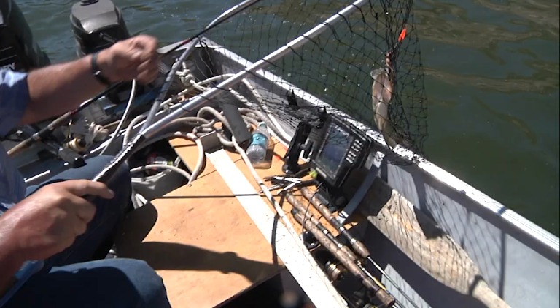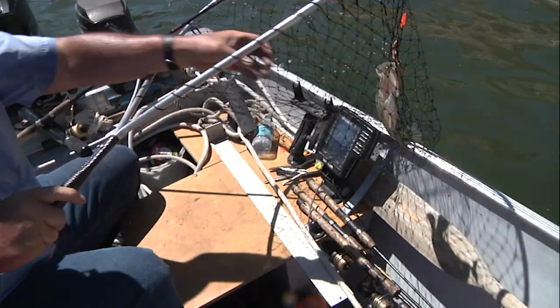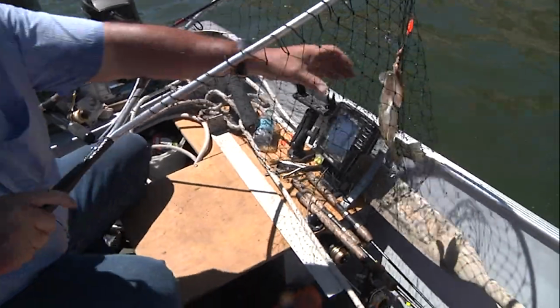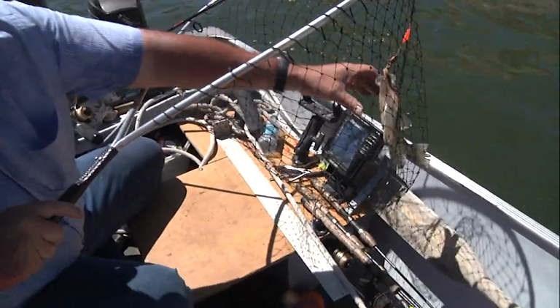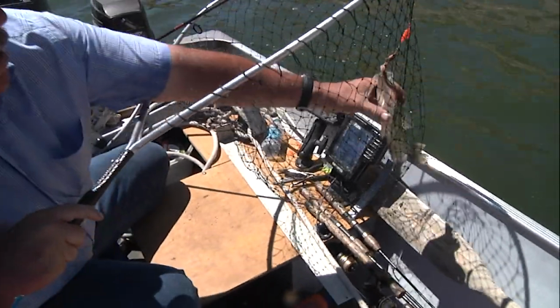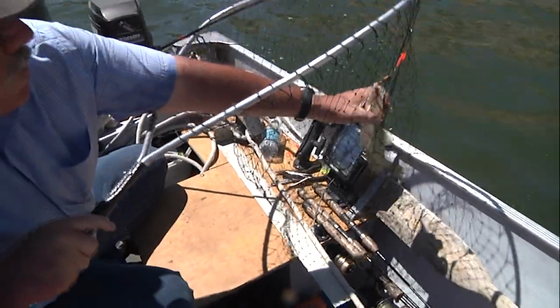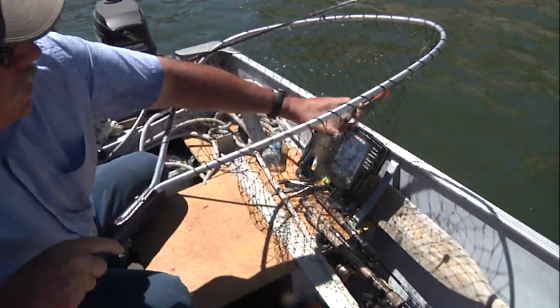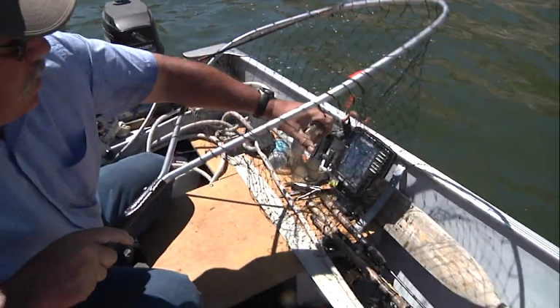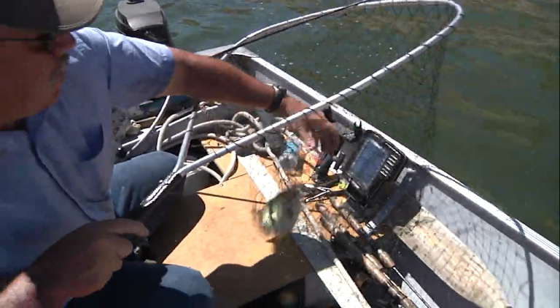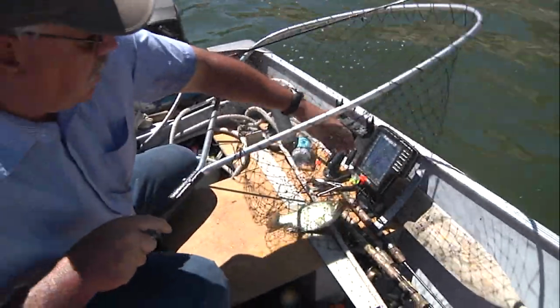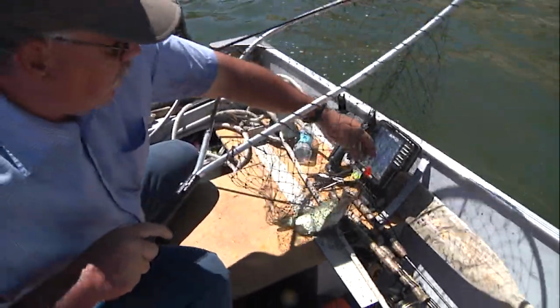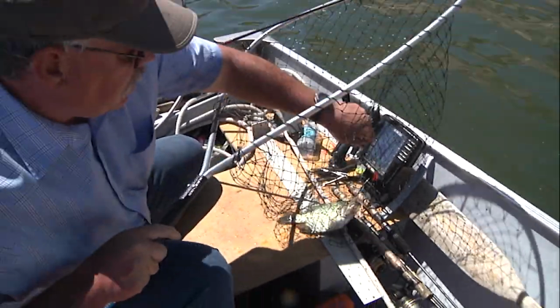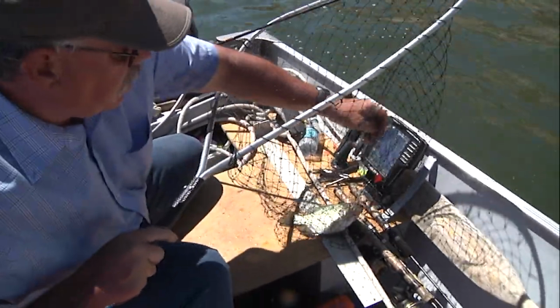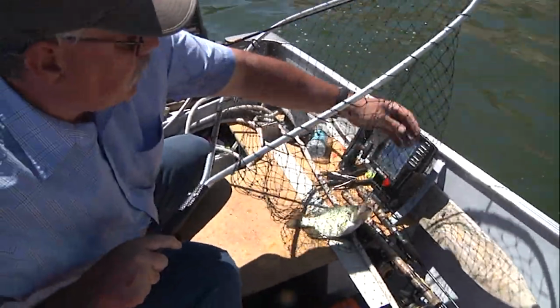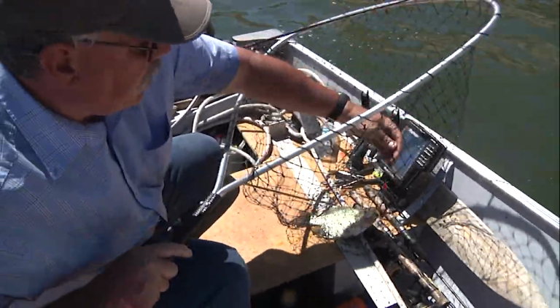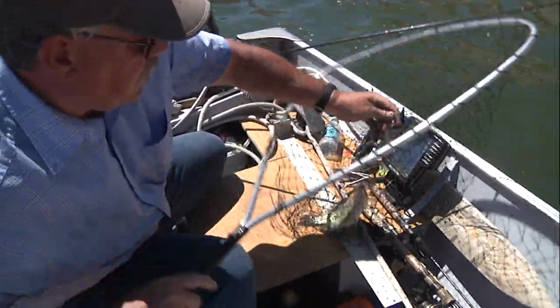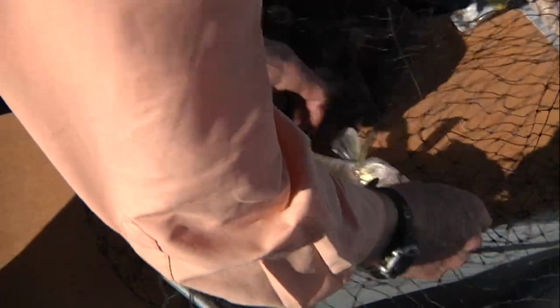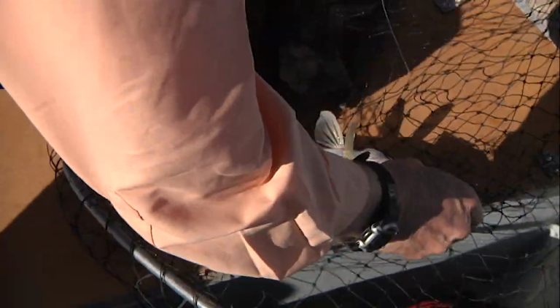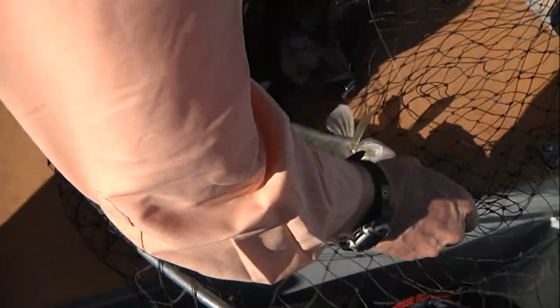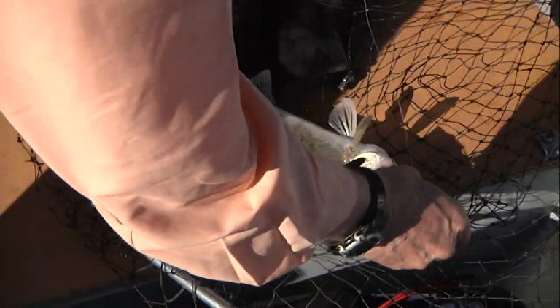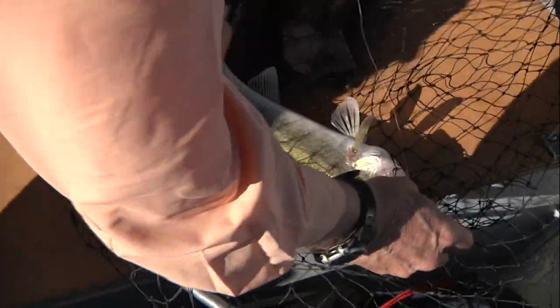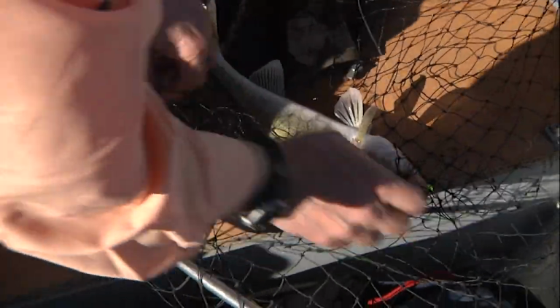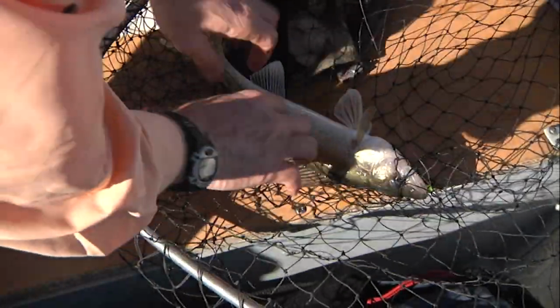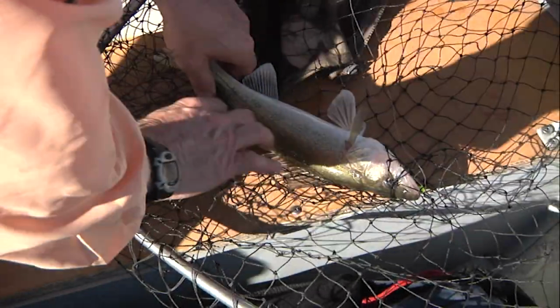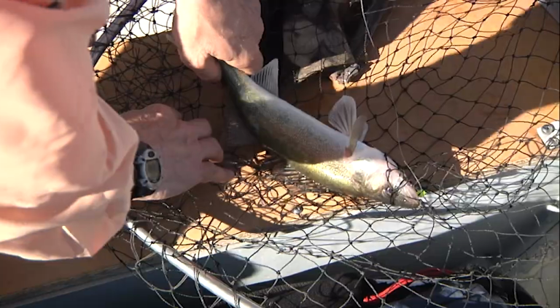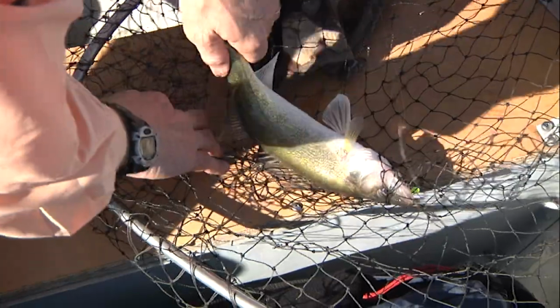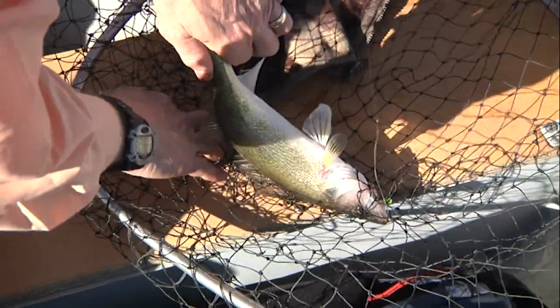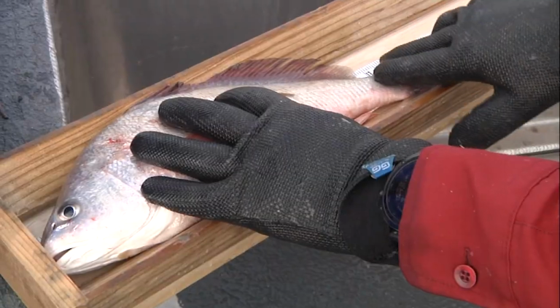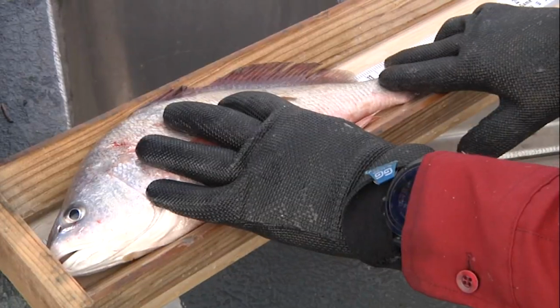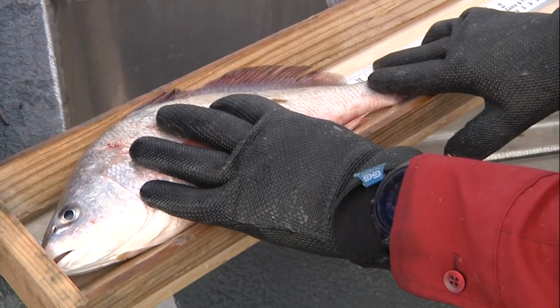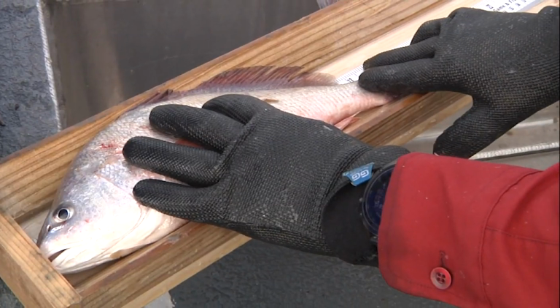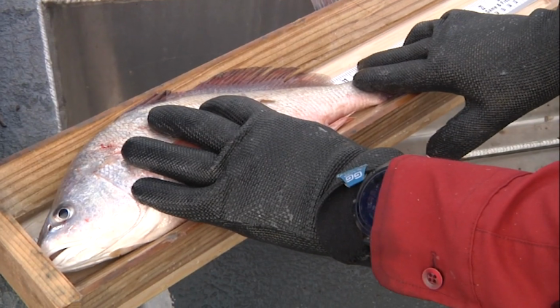While most anglers go for the walleye at Gray Rocks, the reservoir offers up other fish species anglers enjoy: crappie, yellow perch, smallmouth bass, channel catfish, and freshwater drum.